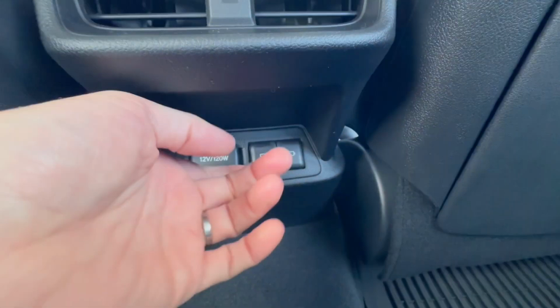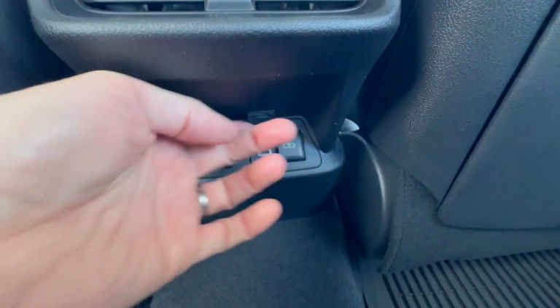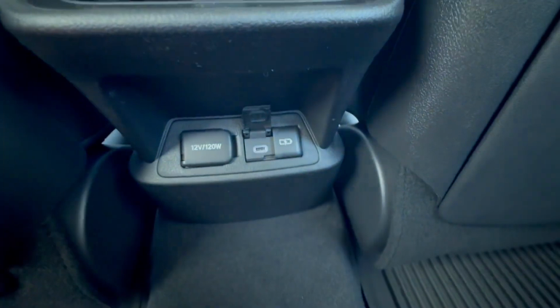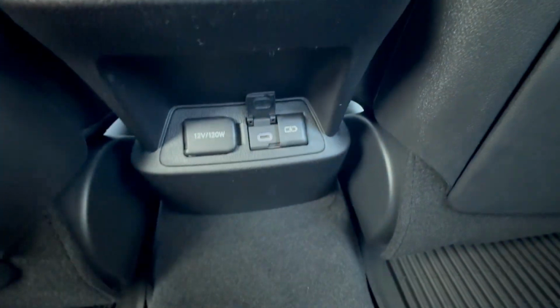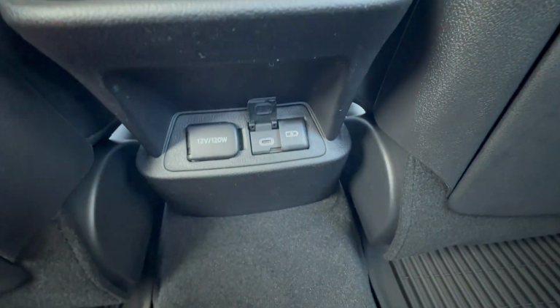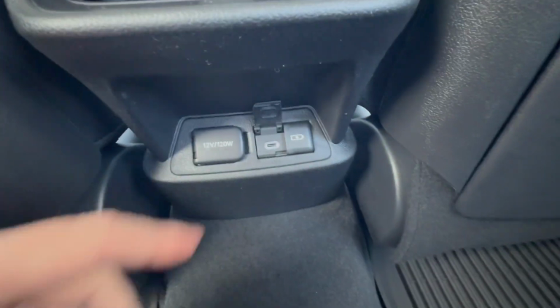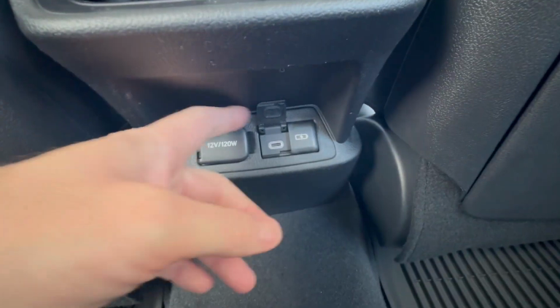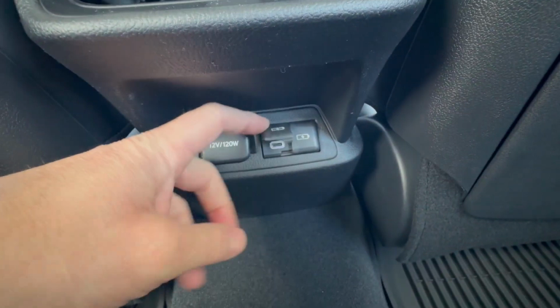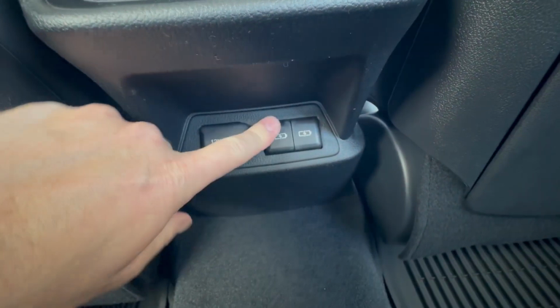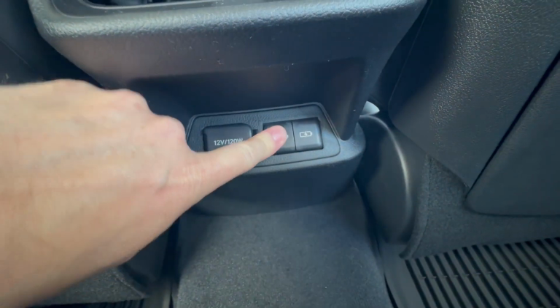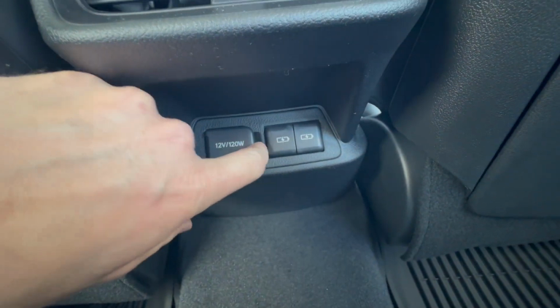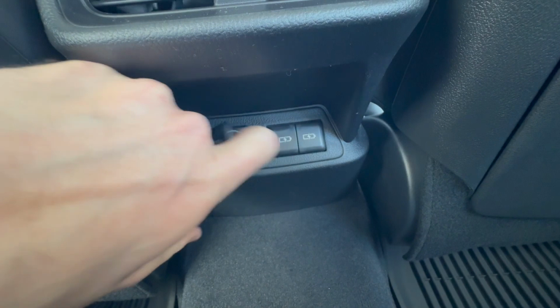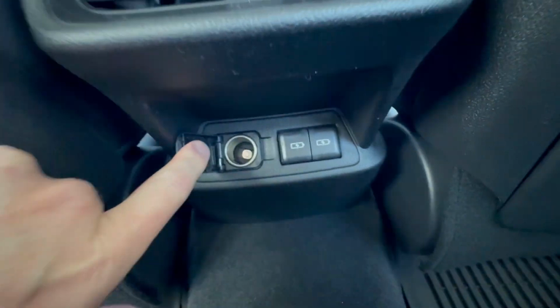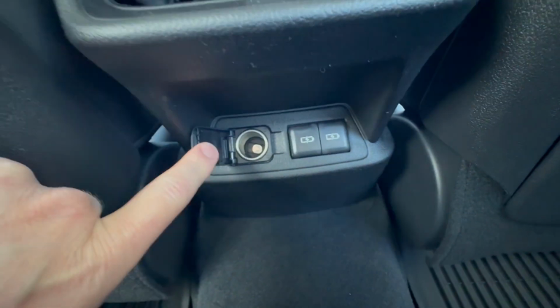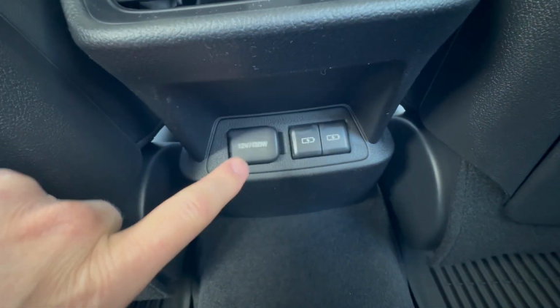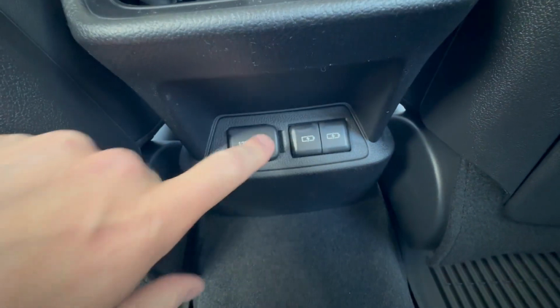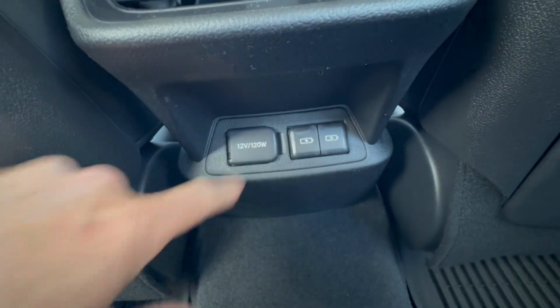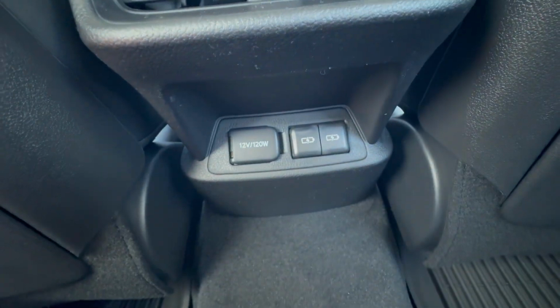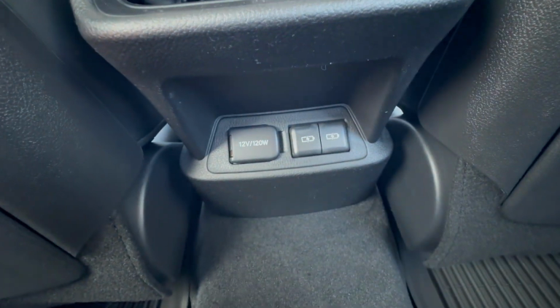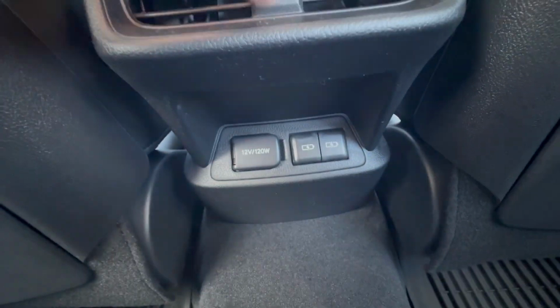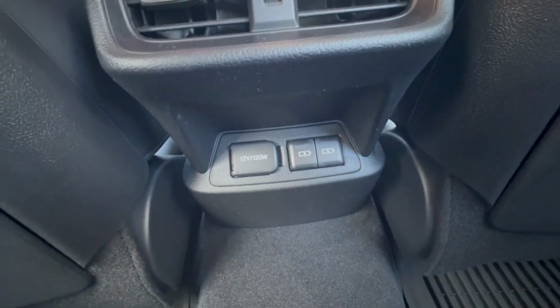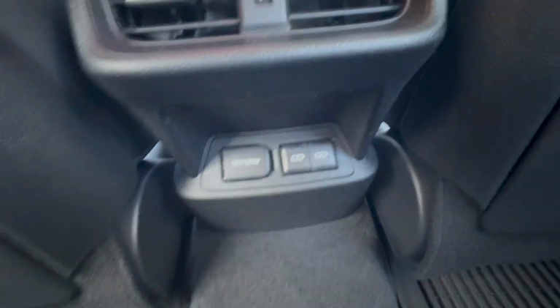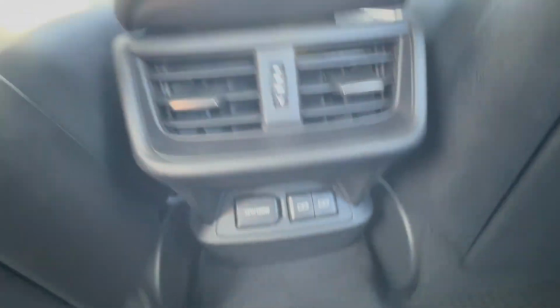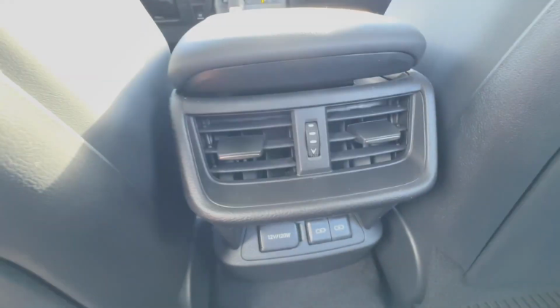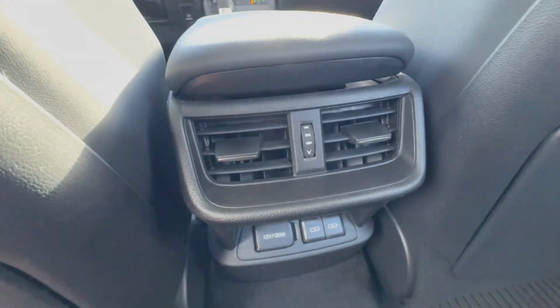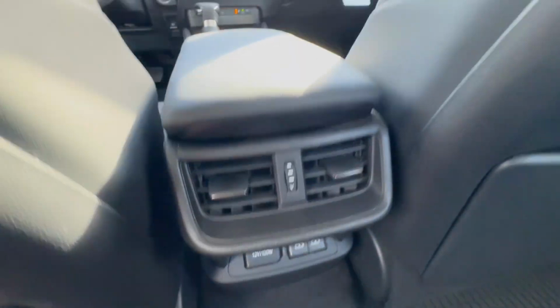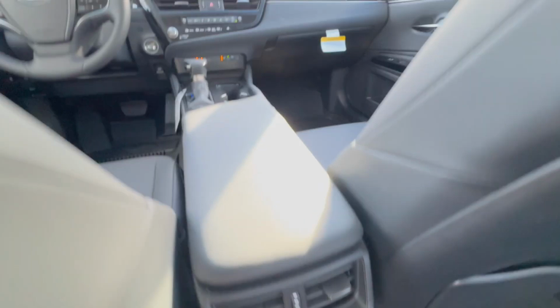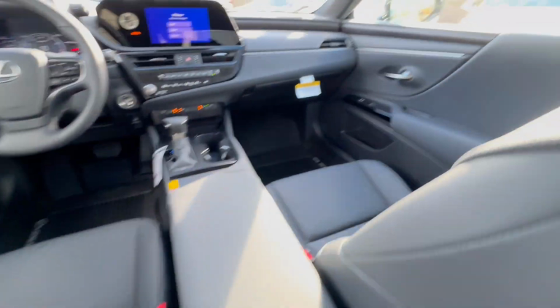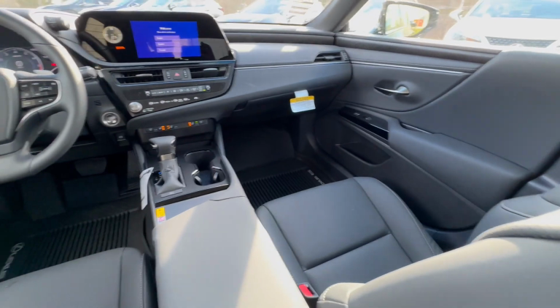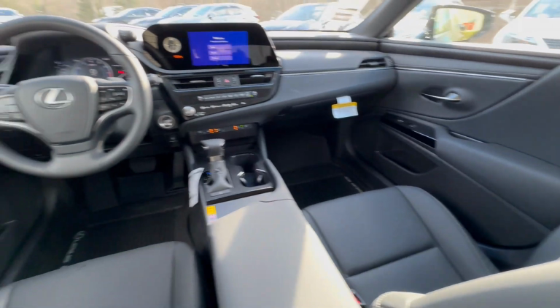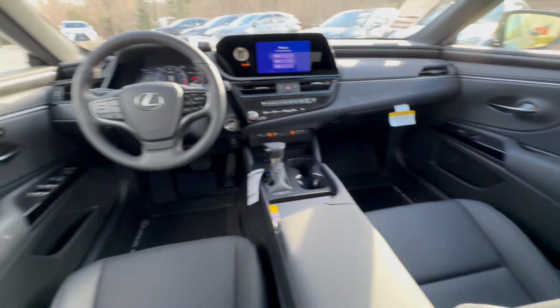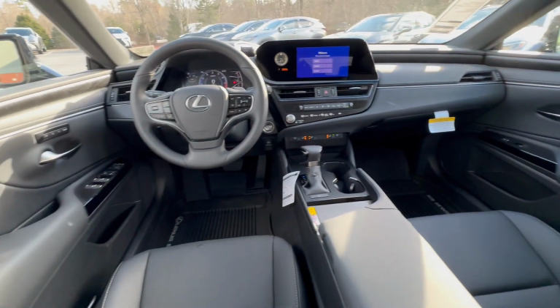Under here you have some USB-C ports, a 12-volt 120-watt power outlet, and dual-zone climate control.